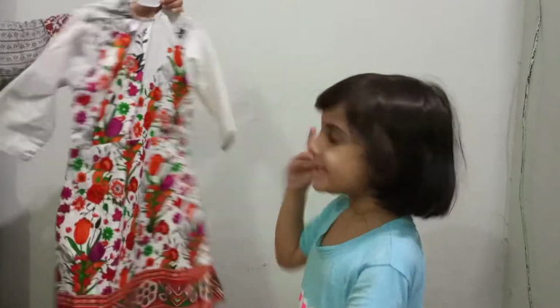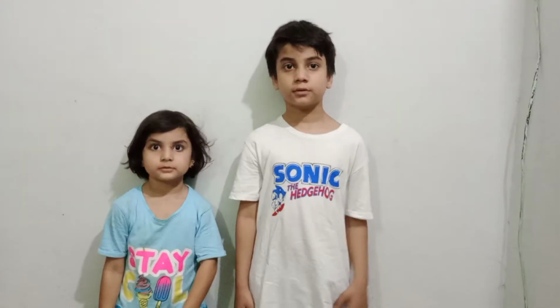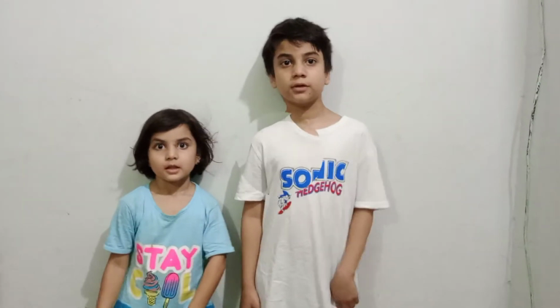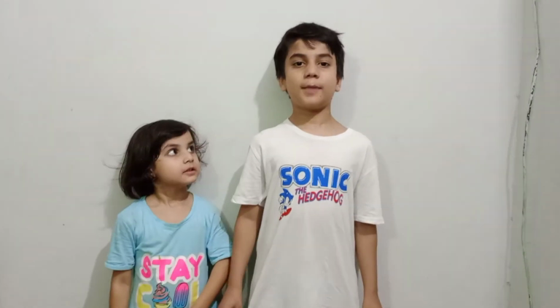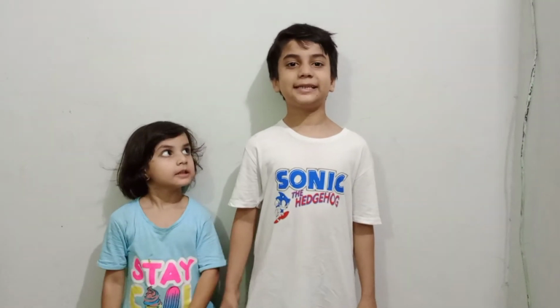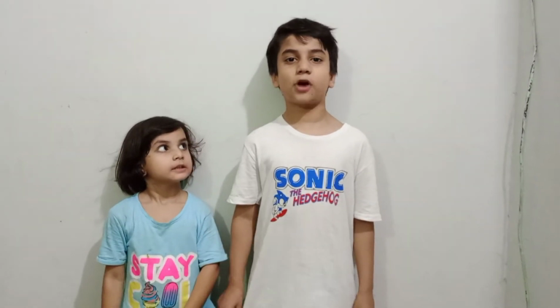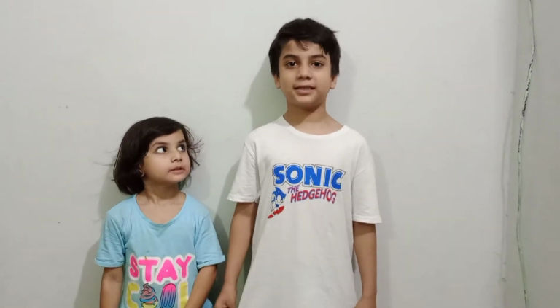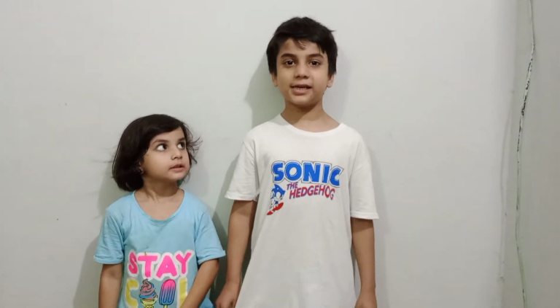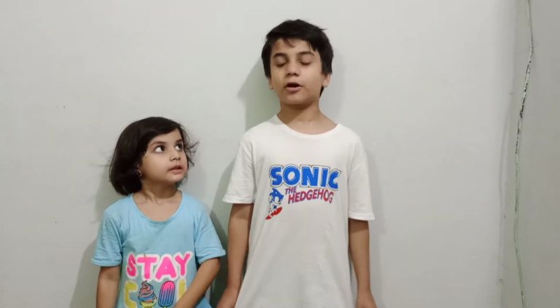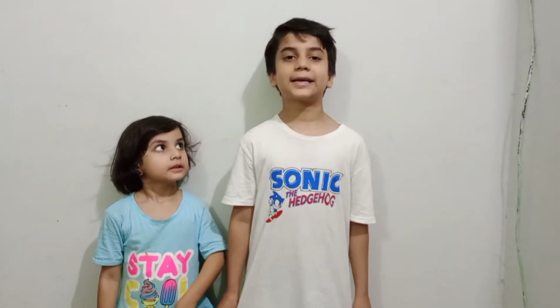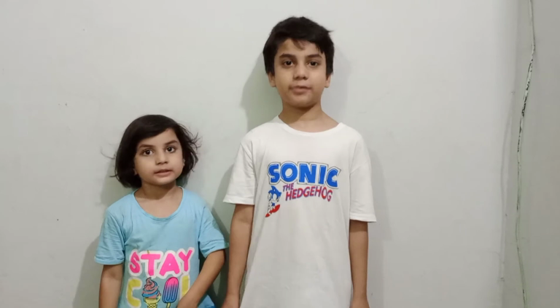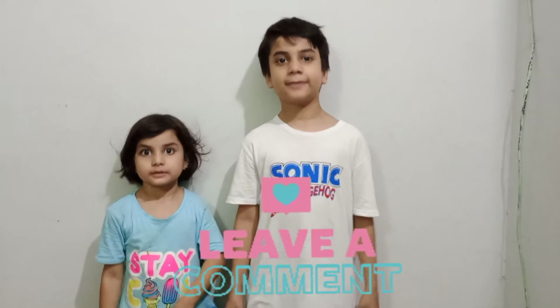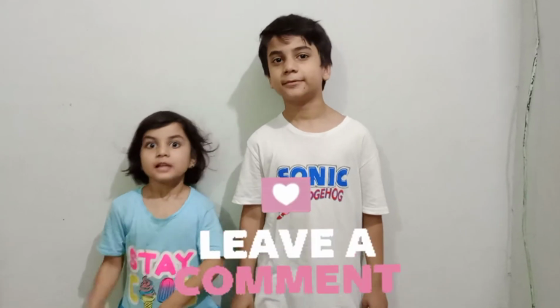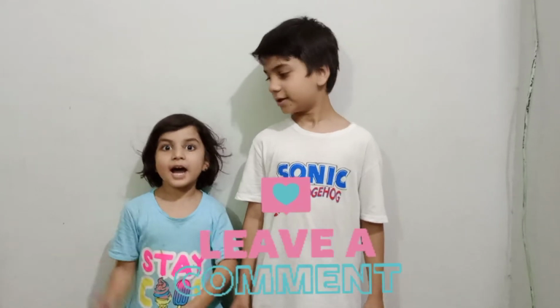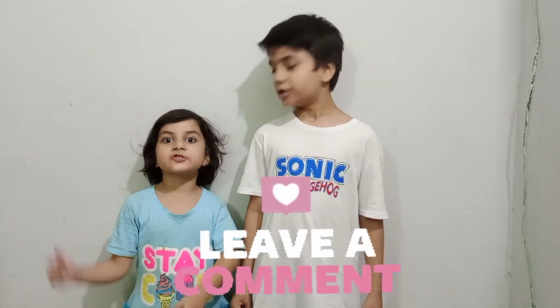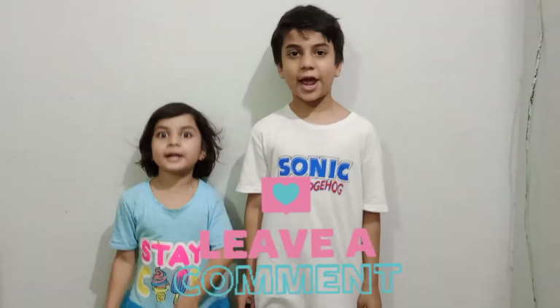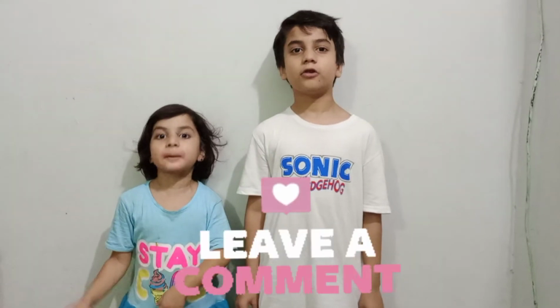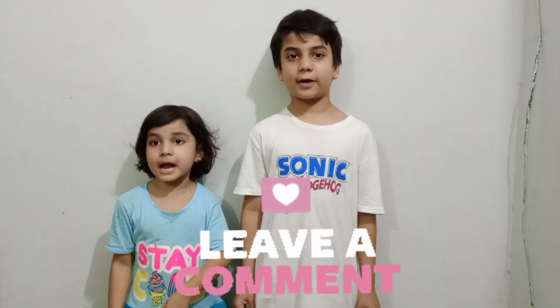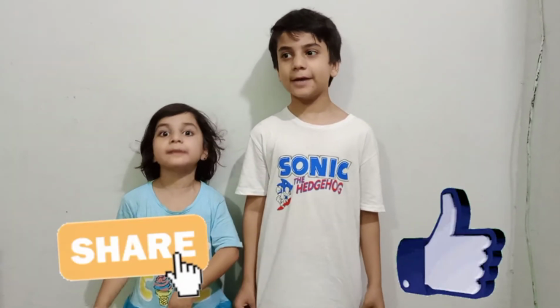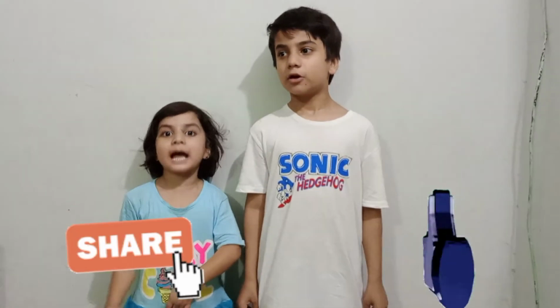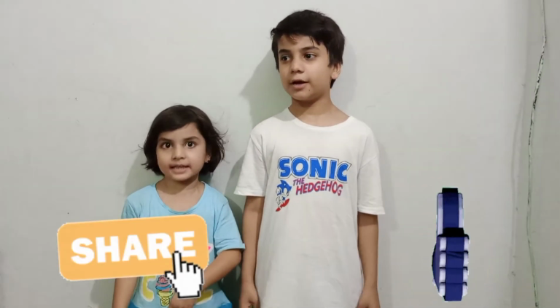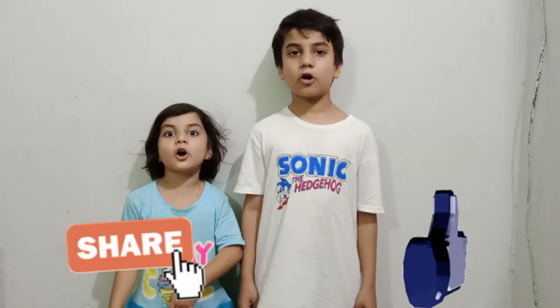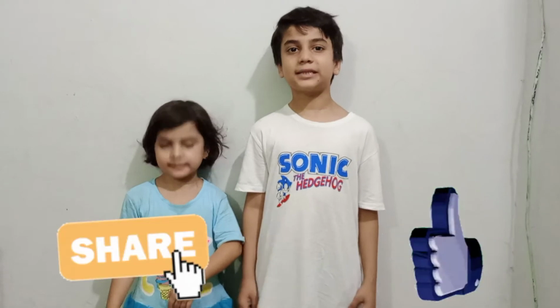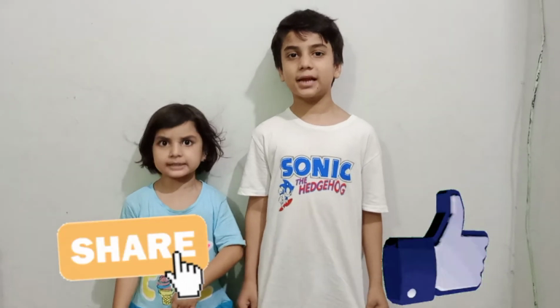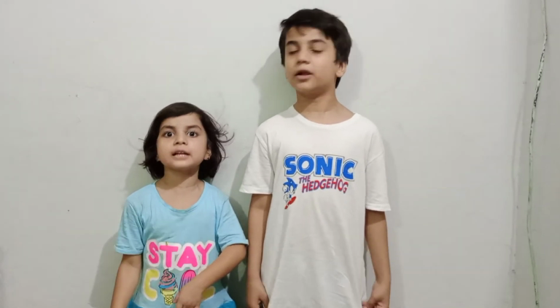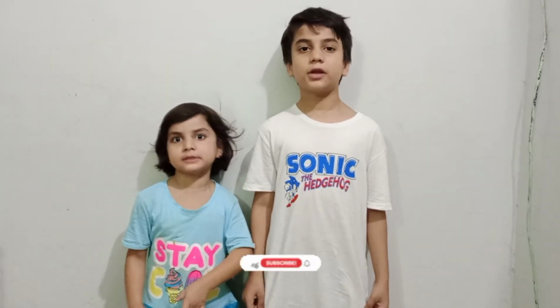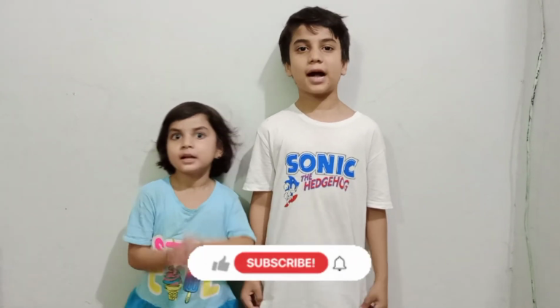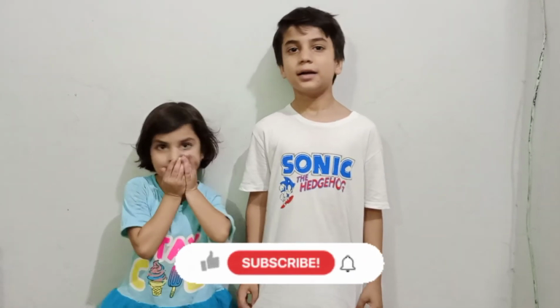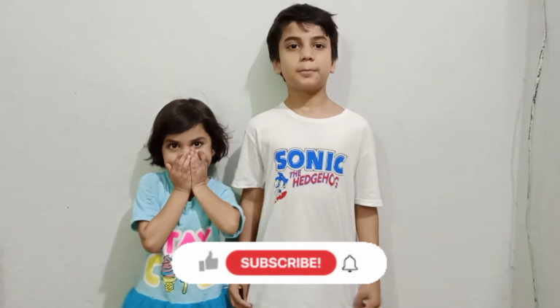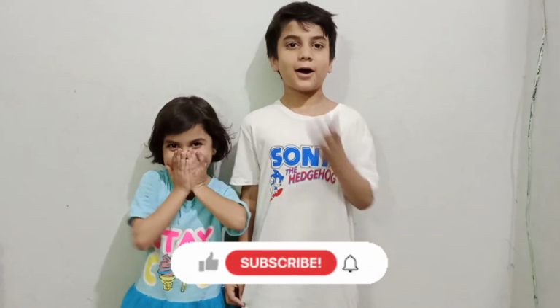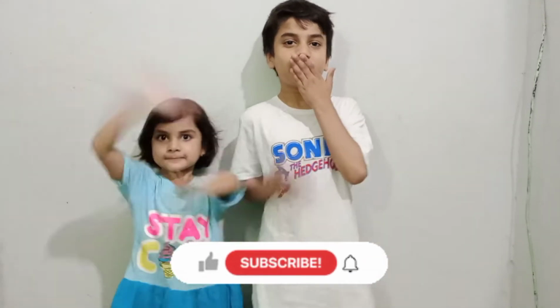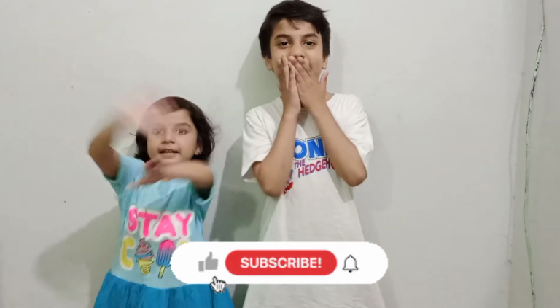If the shop is better off, please leave a comment. Like, share, subscribe. The bell icon — happy one! Bye-bye!